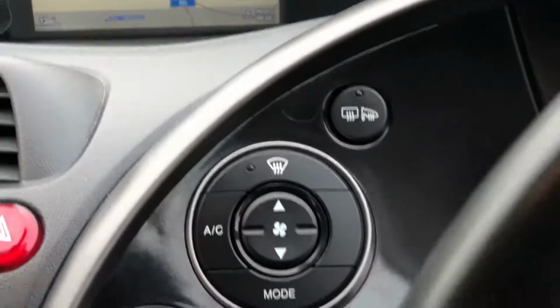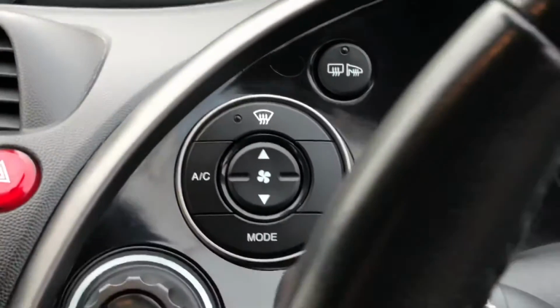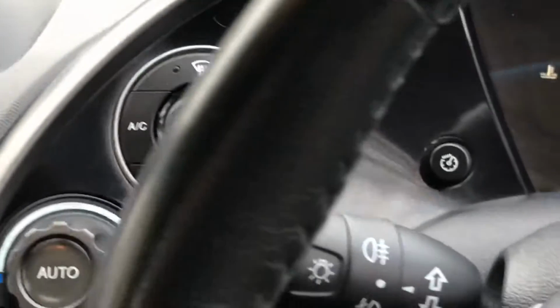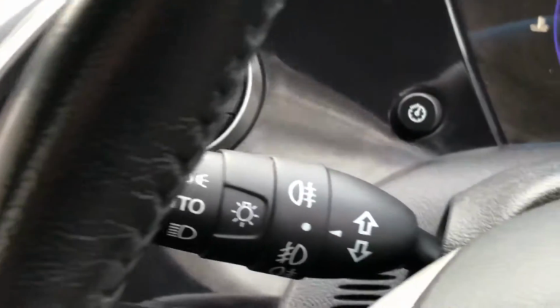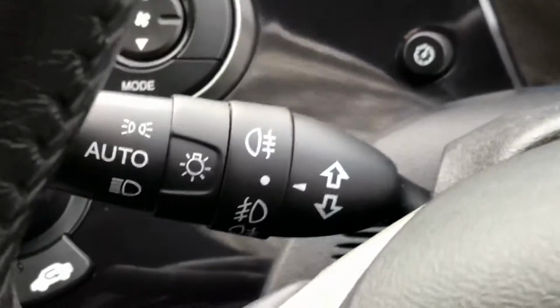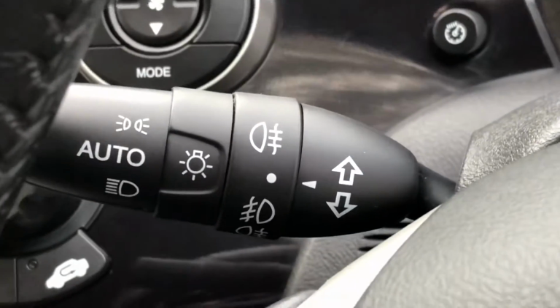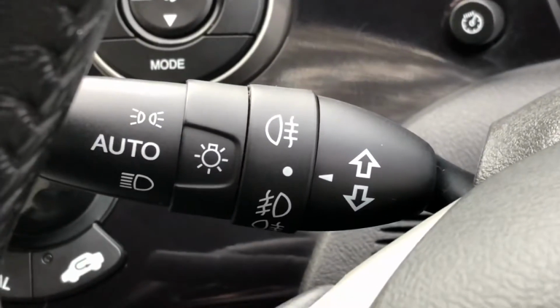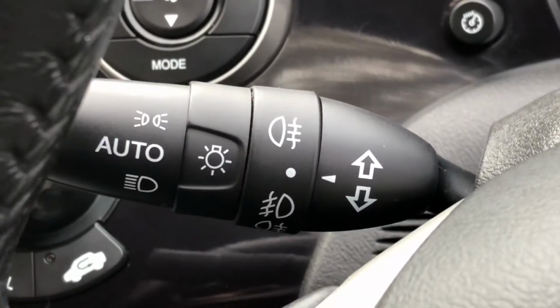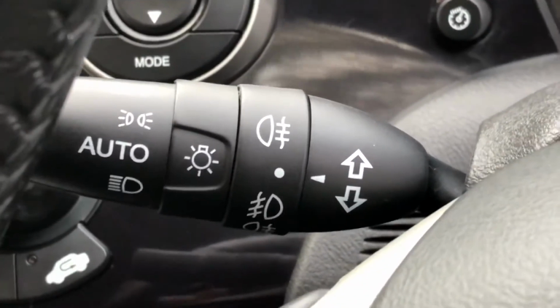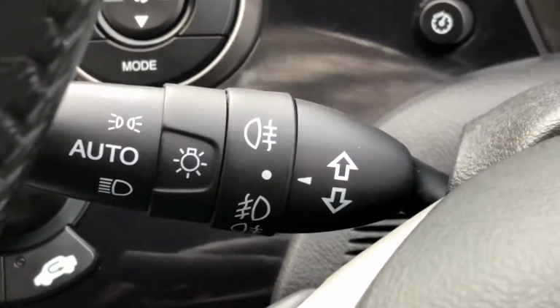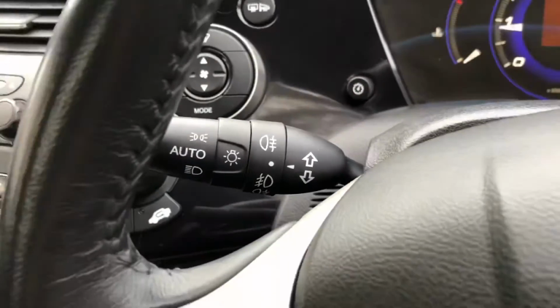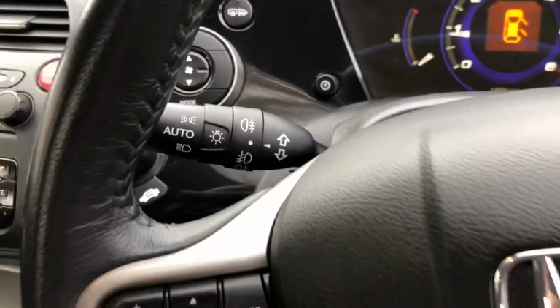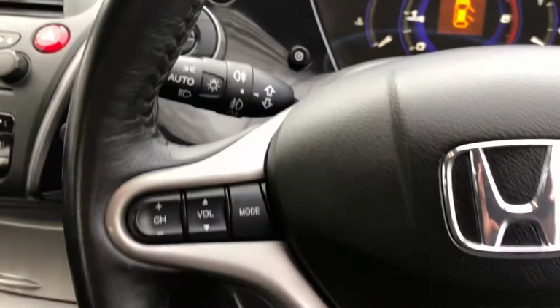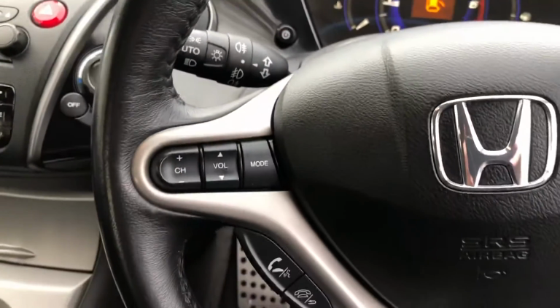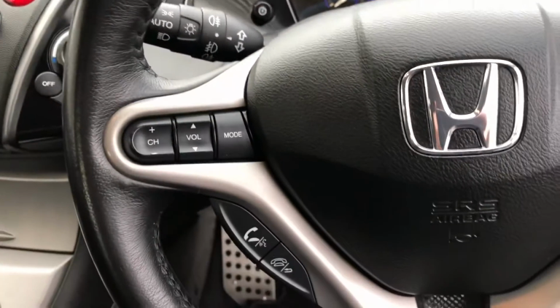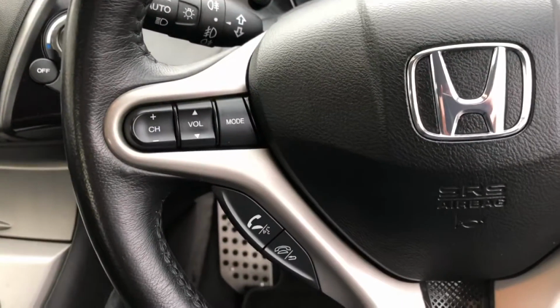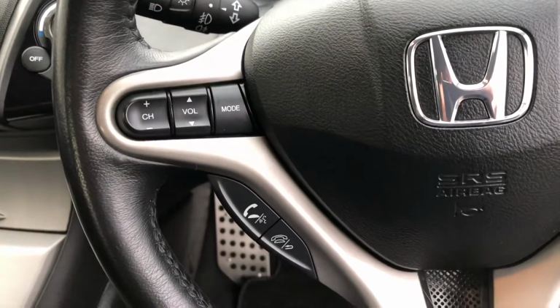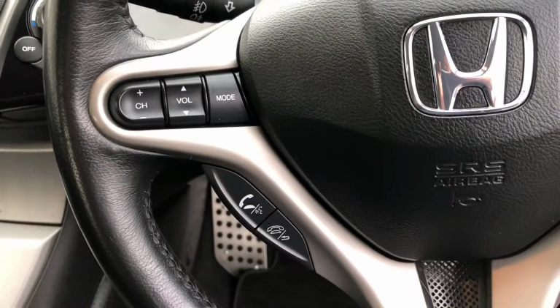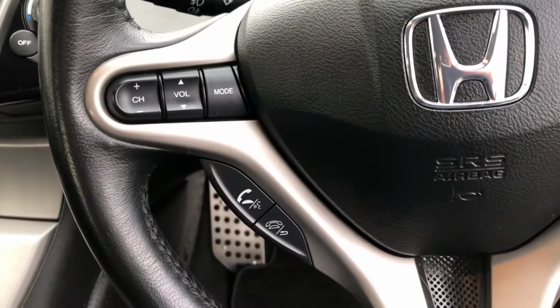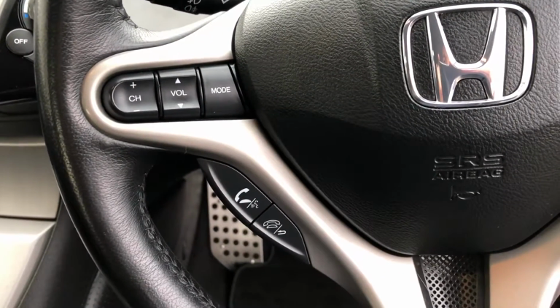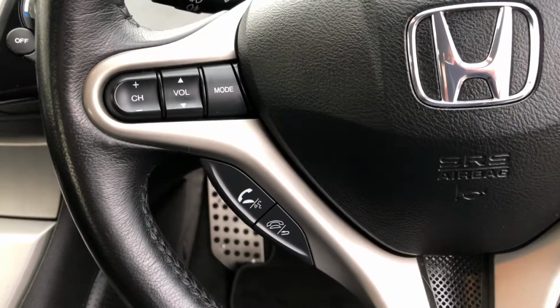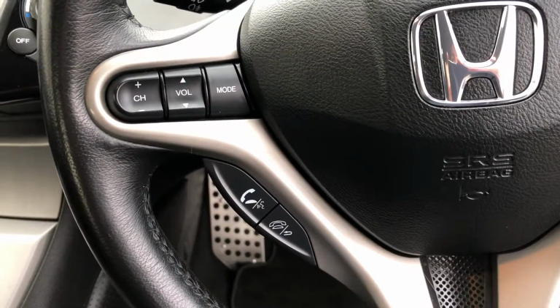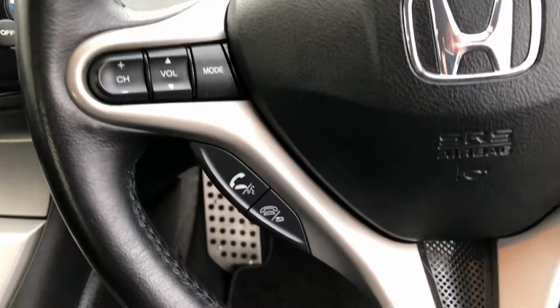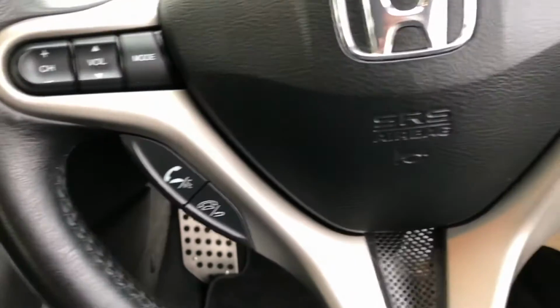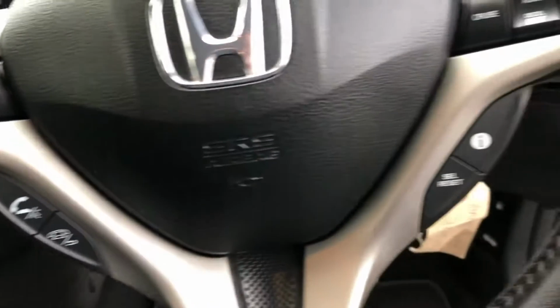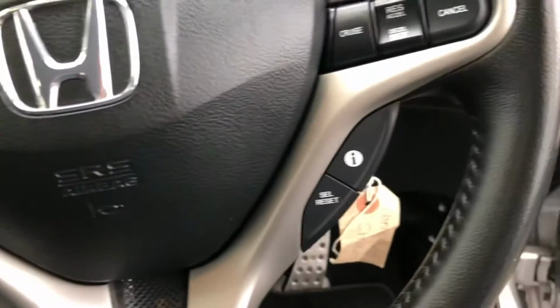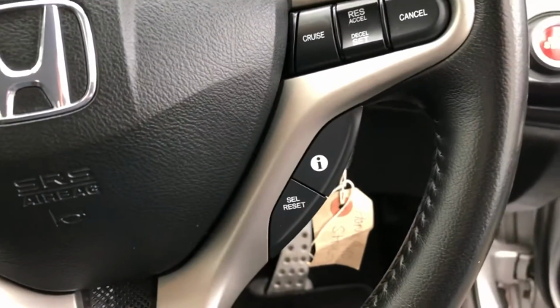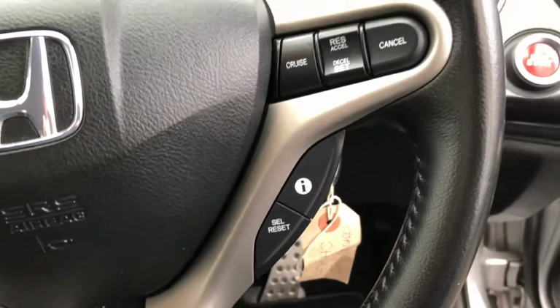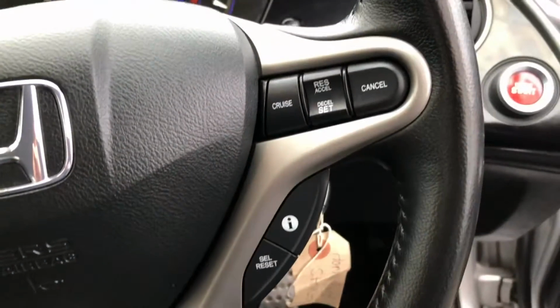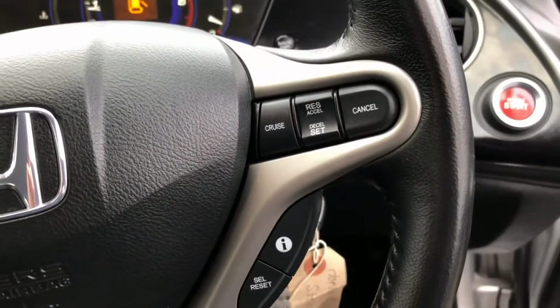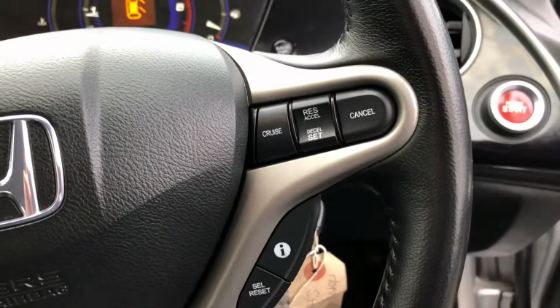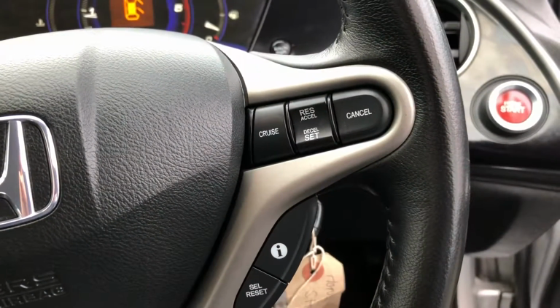Moving the steering column, we can see the automatic lights and rain-sensing wipers. Steering wheel-mounted controls operate the radio, CD and Bluetooth, and on the right-hand side the cruise control and onboard information.